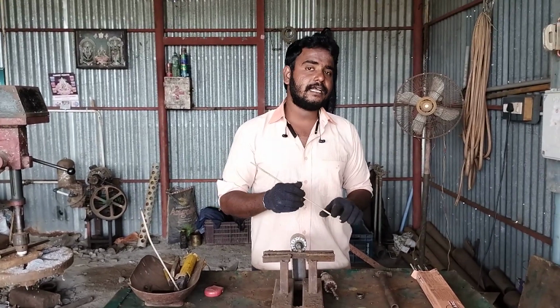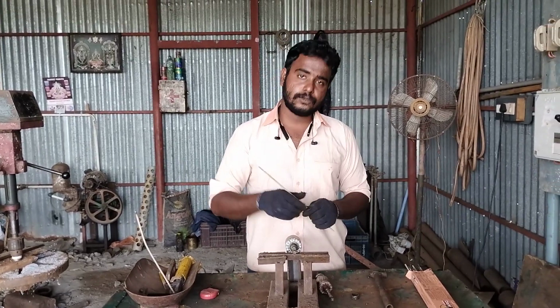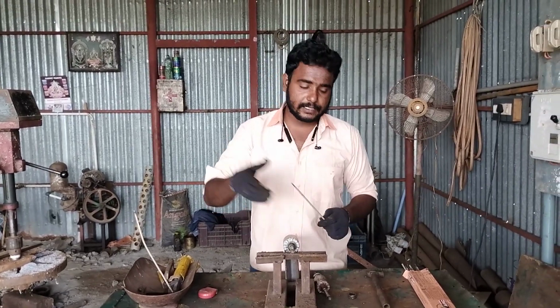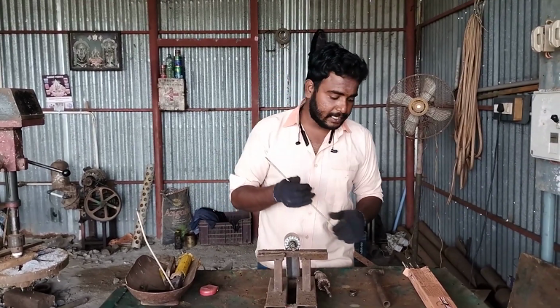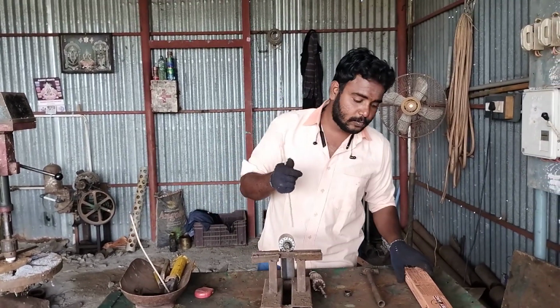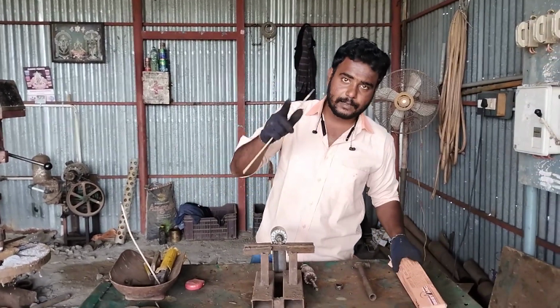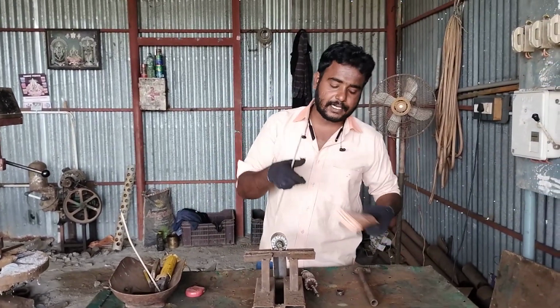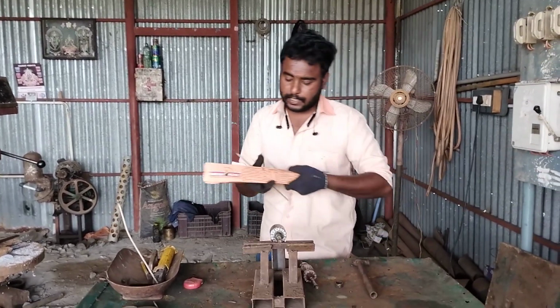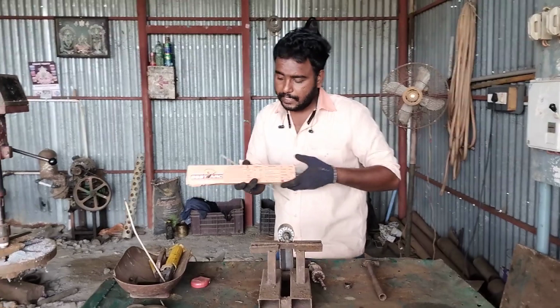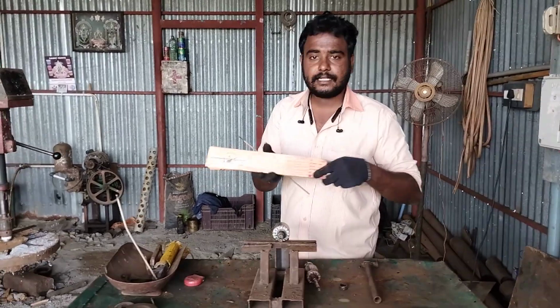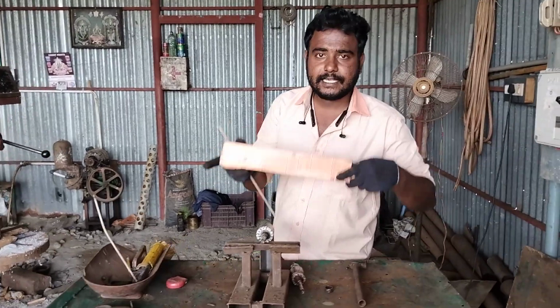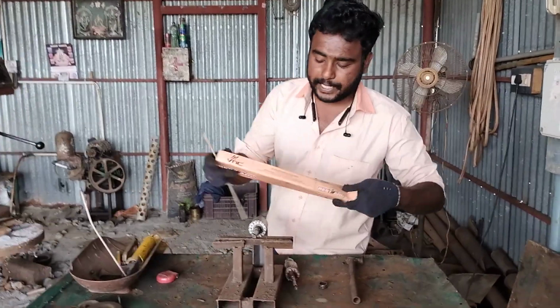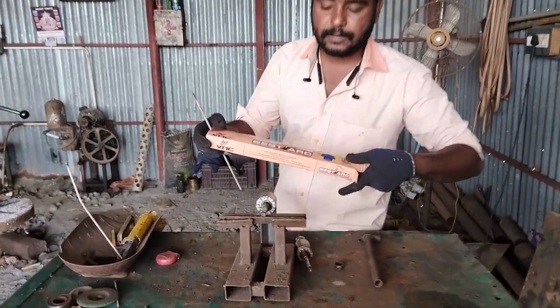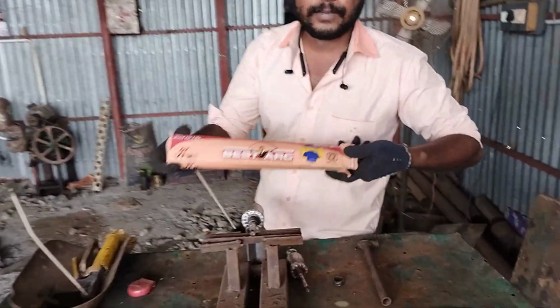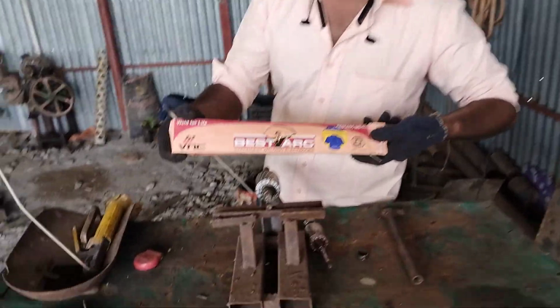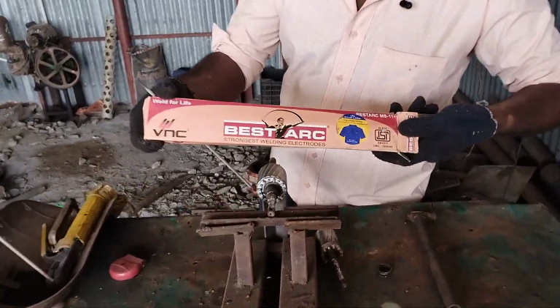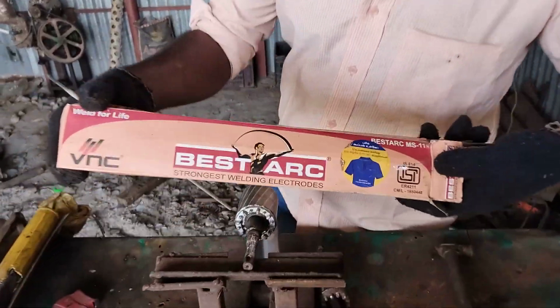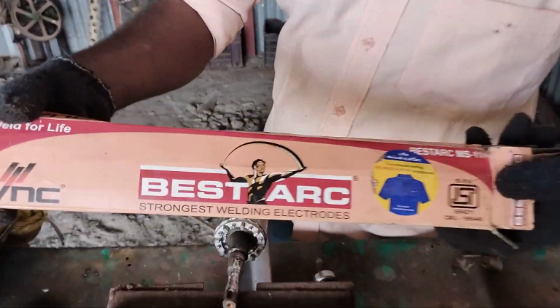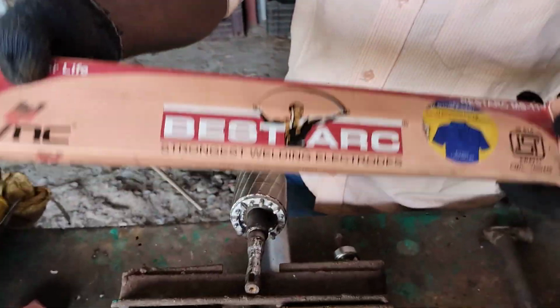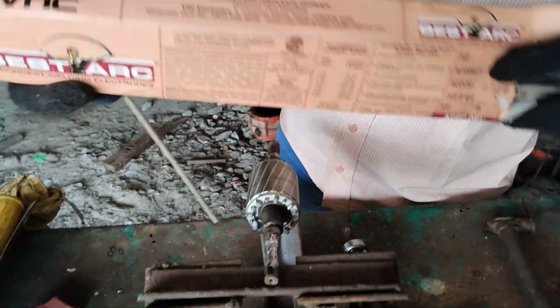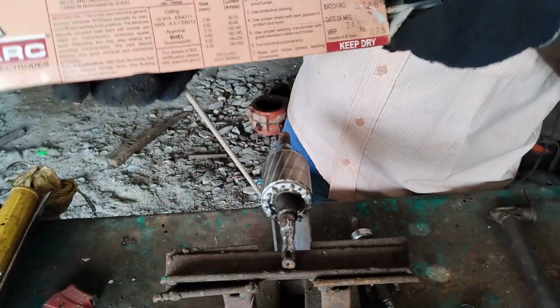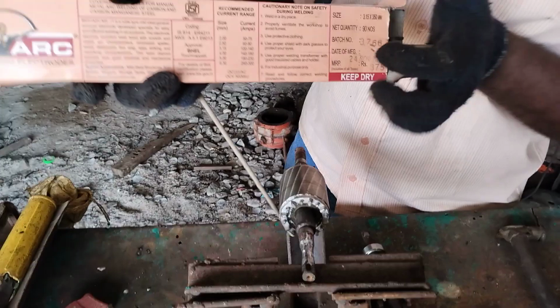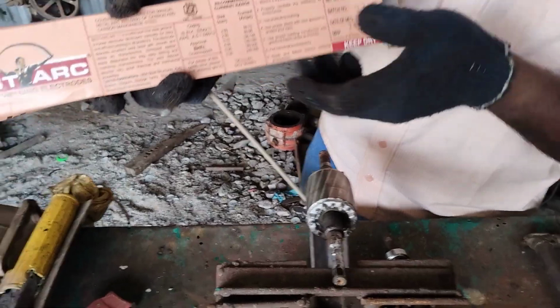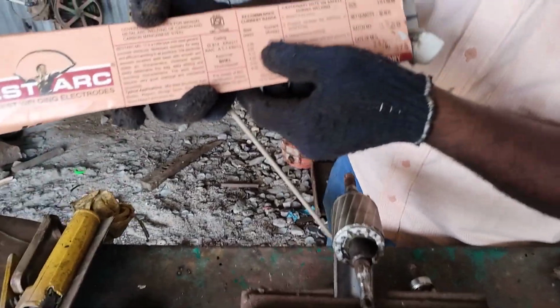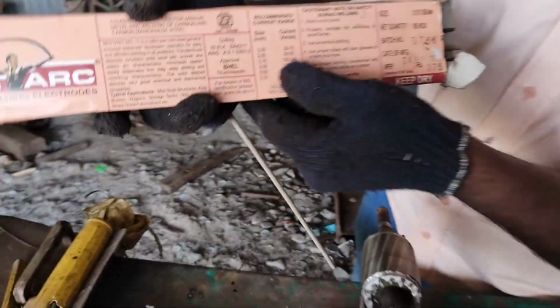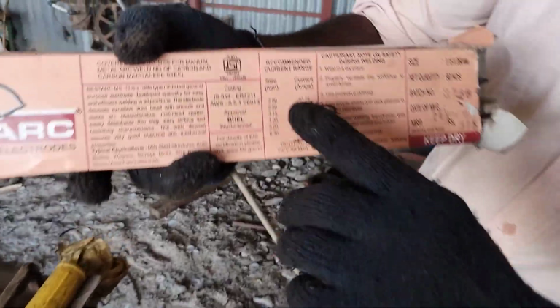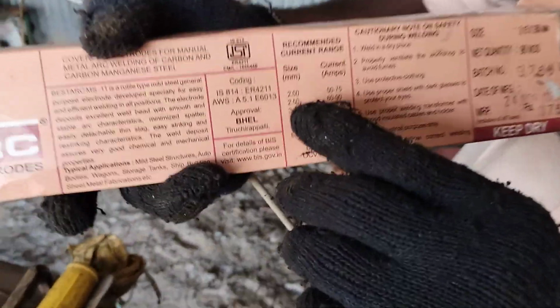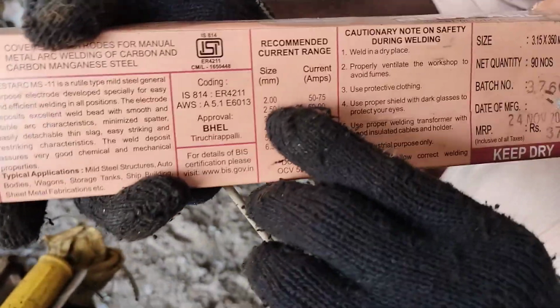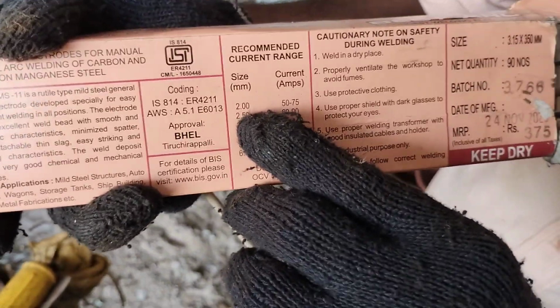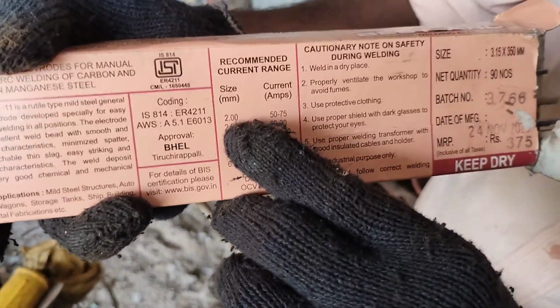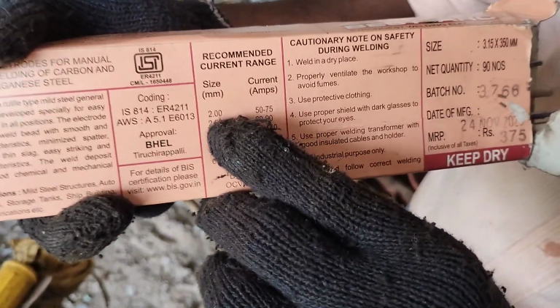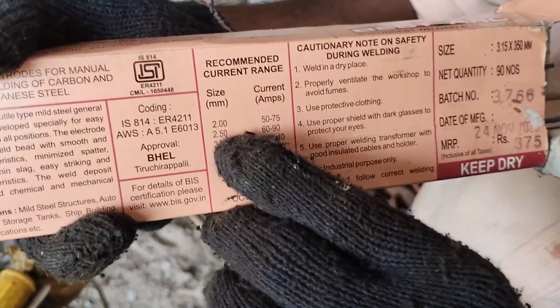You can see the chart. This is a welding rod. This is a bestar welding rod. You can see the second rod size in mm: 2mm.